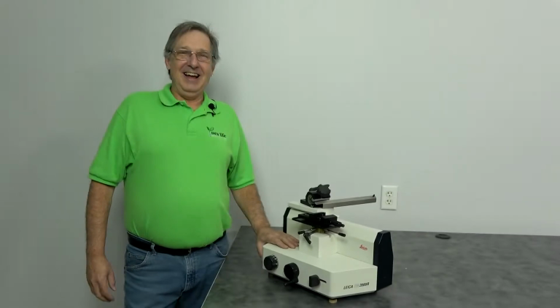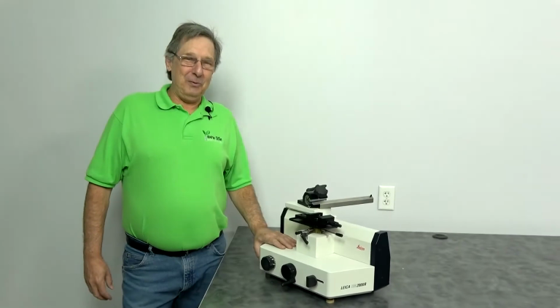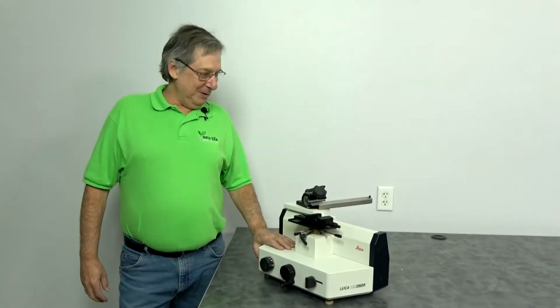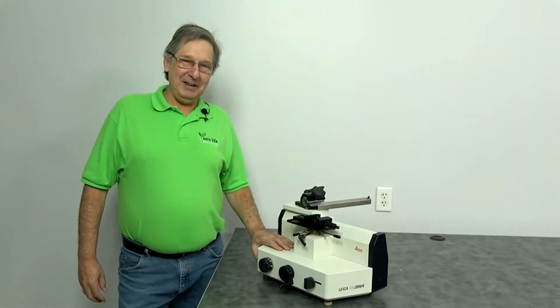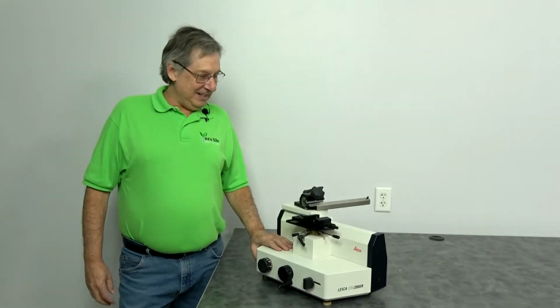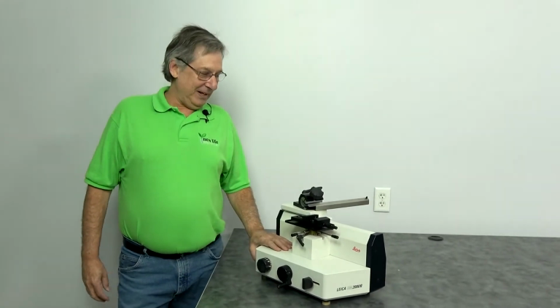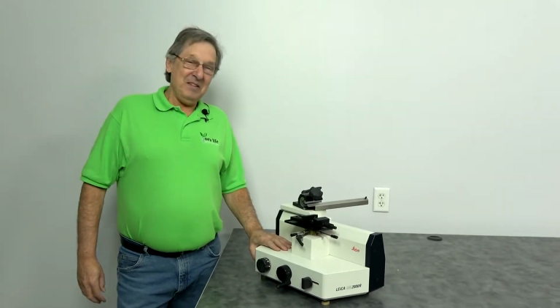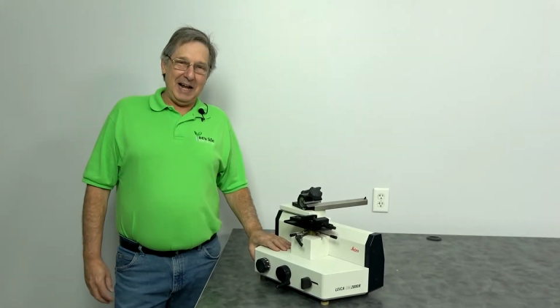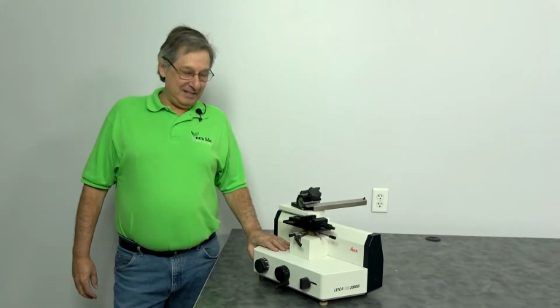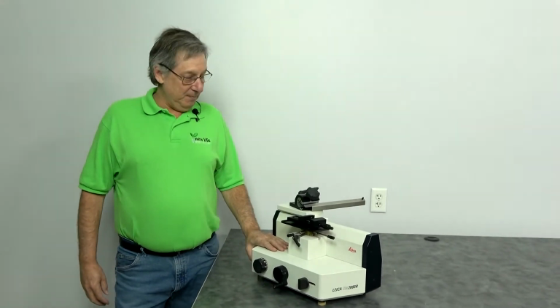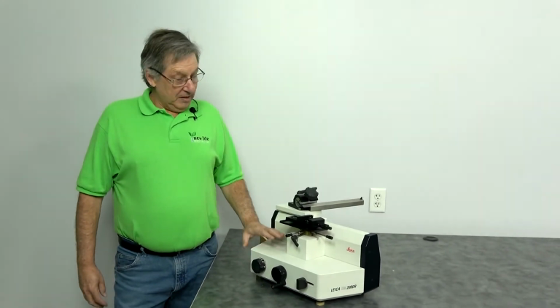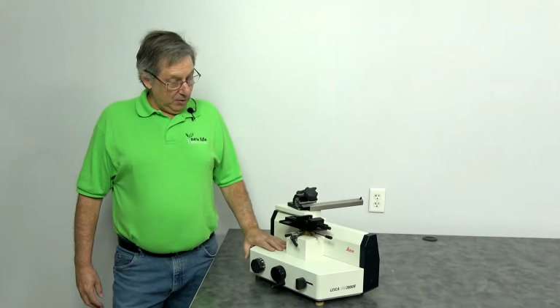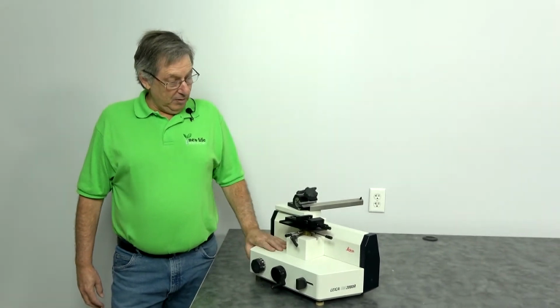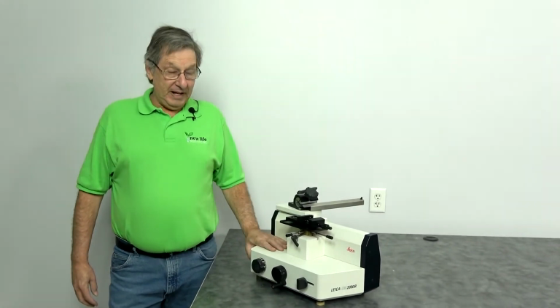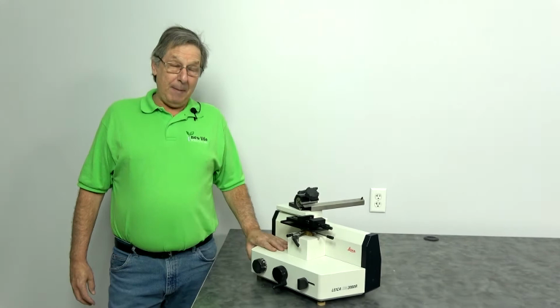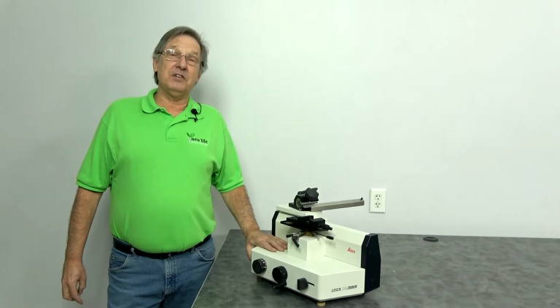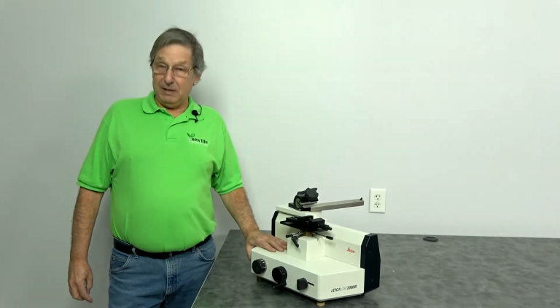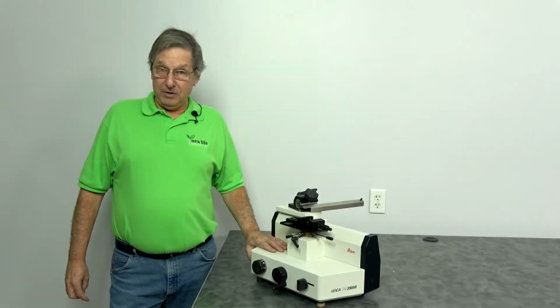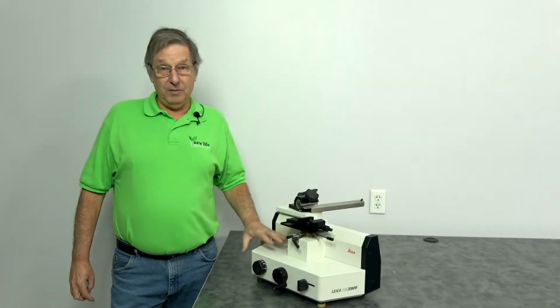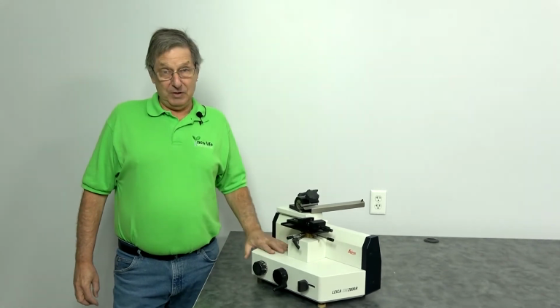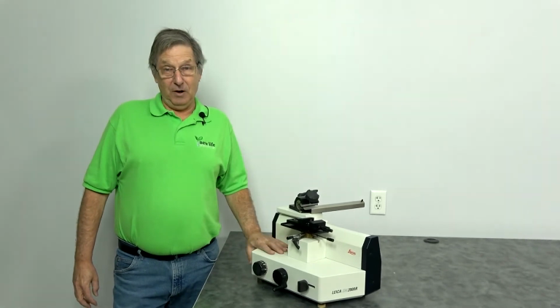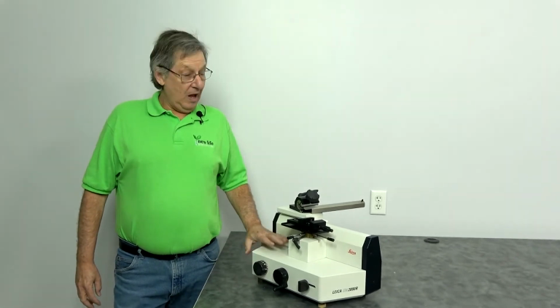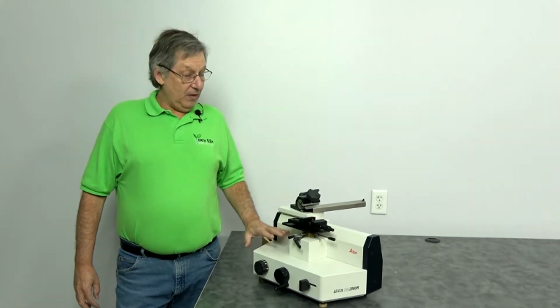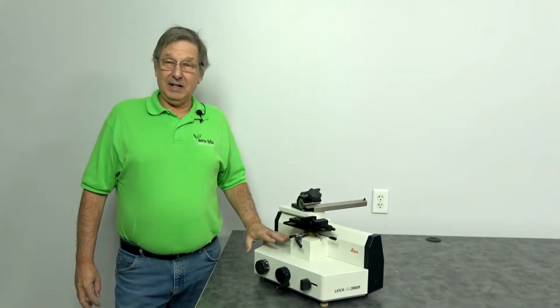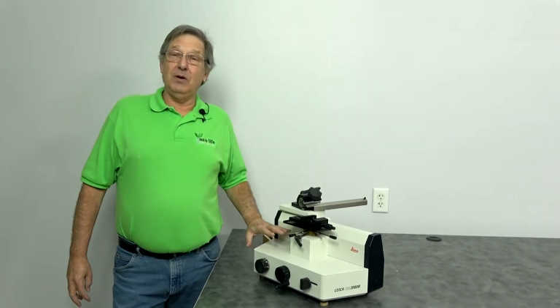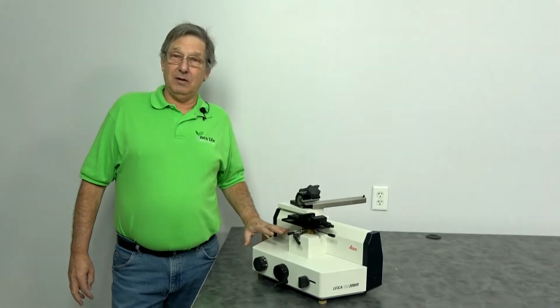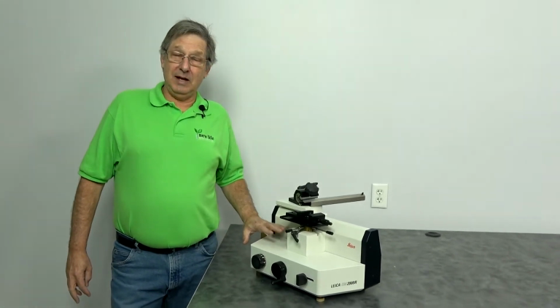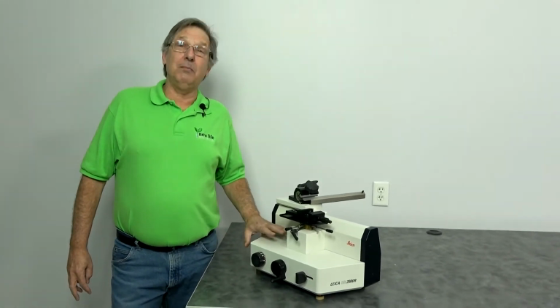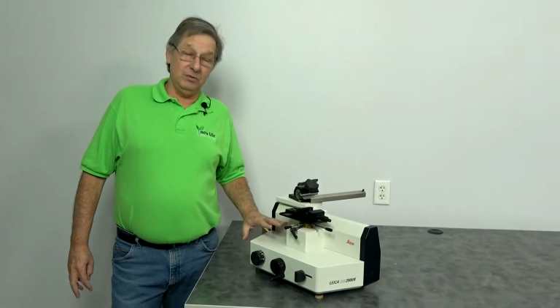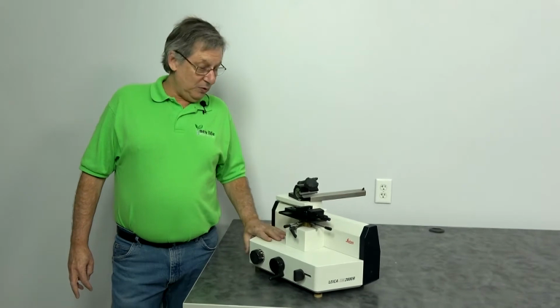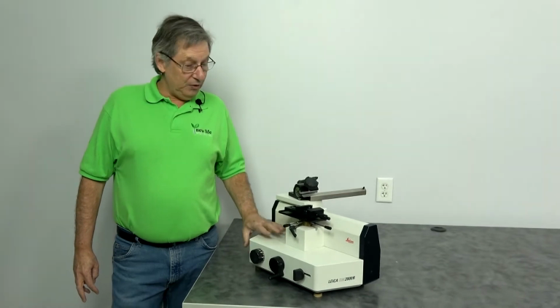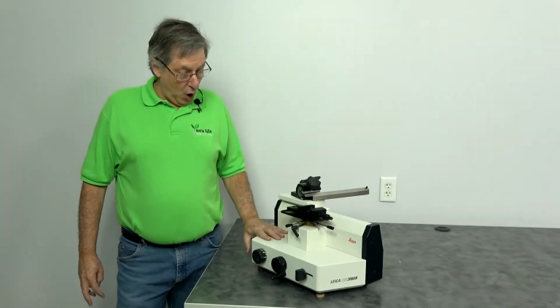Hello, welcome to New Life Scientific. My name is Steve. Today we're going to be talking a little bit about sliding microtomes, in particular the Leica SM2000R.